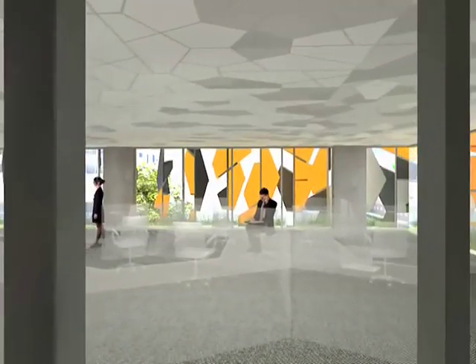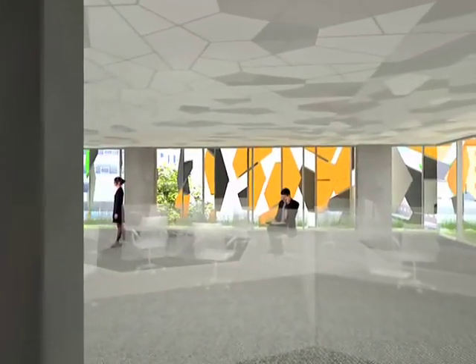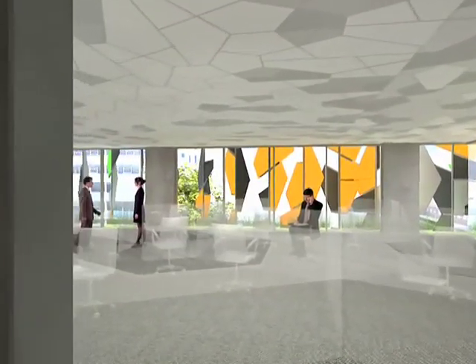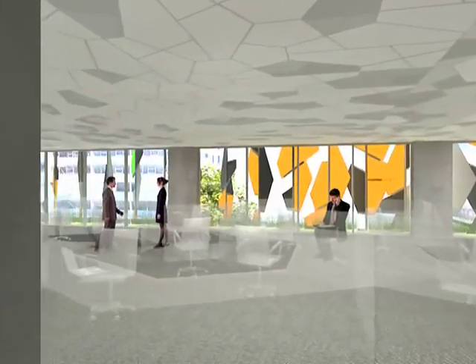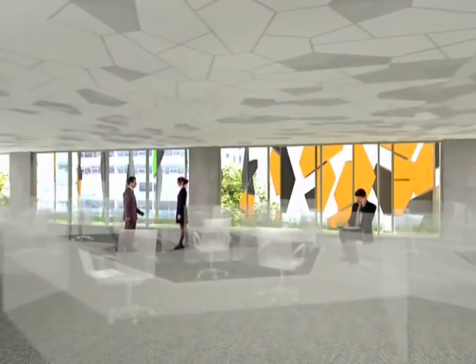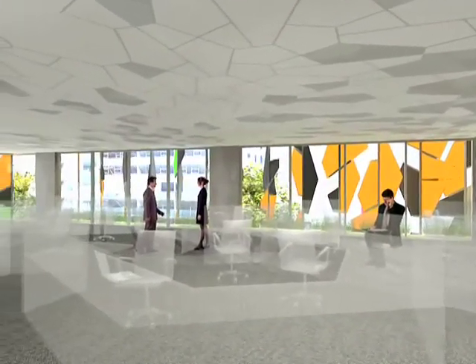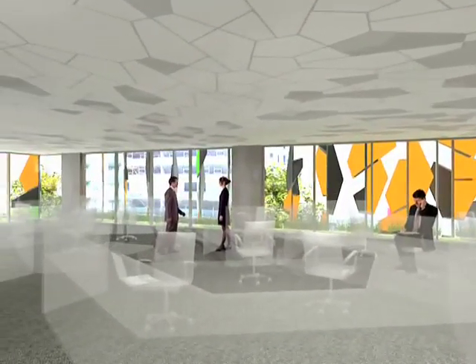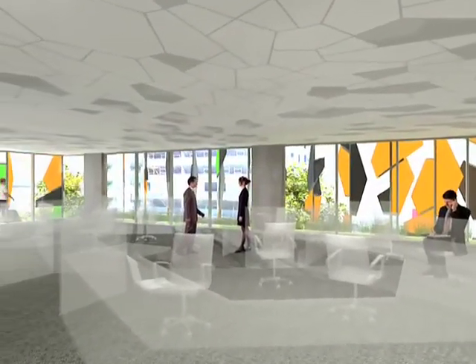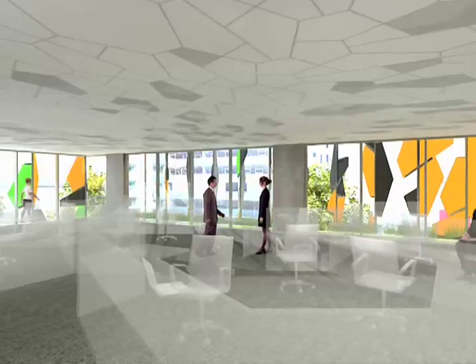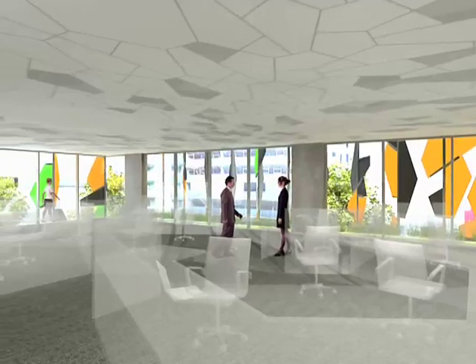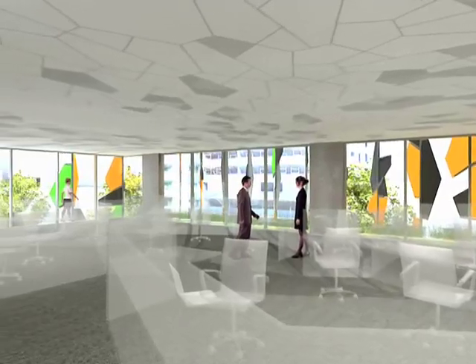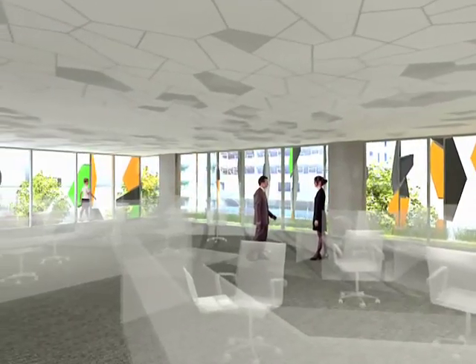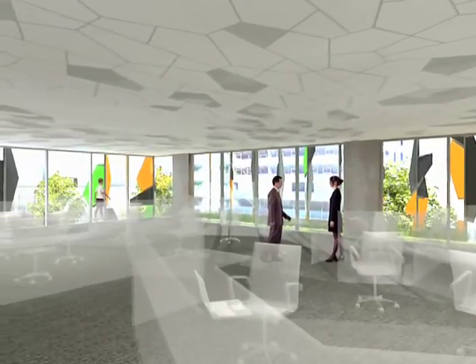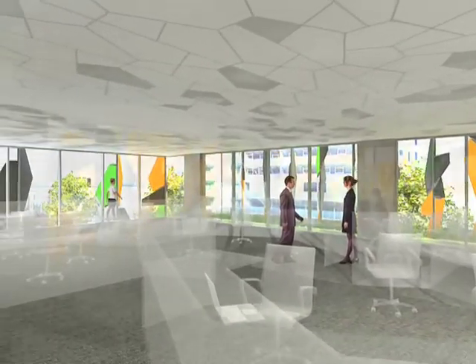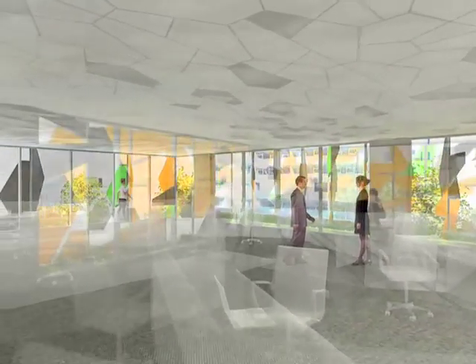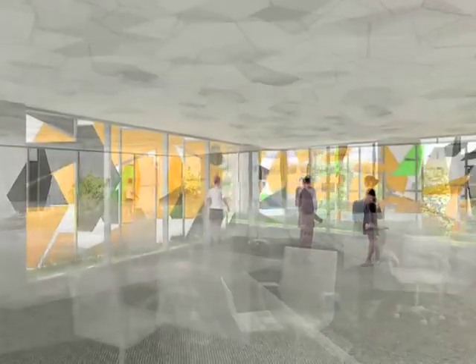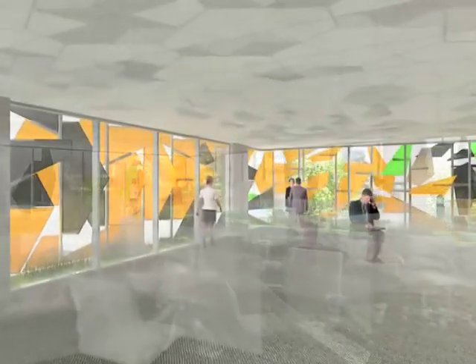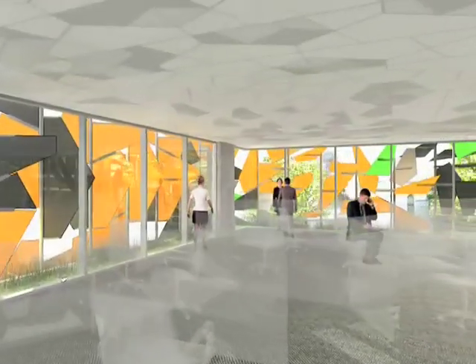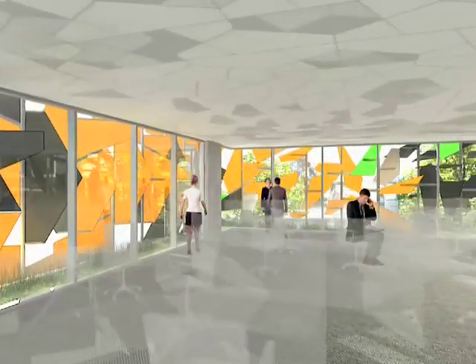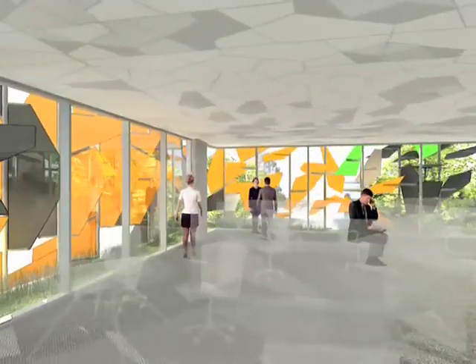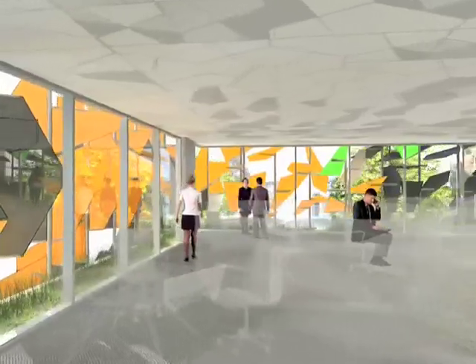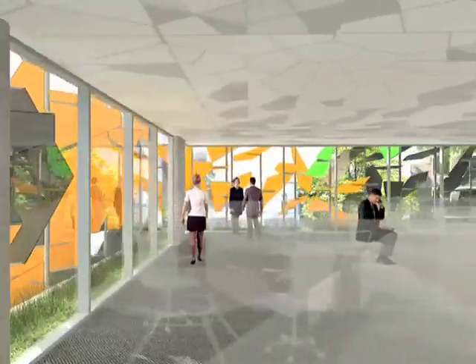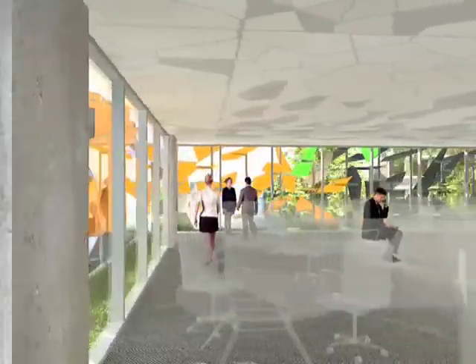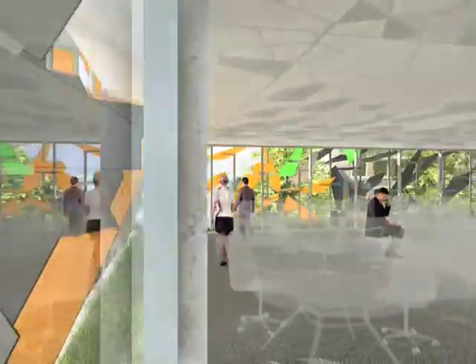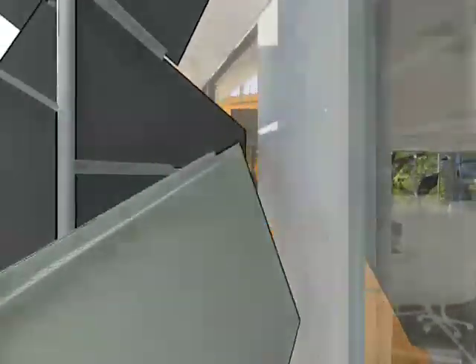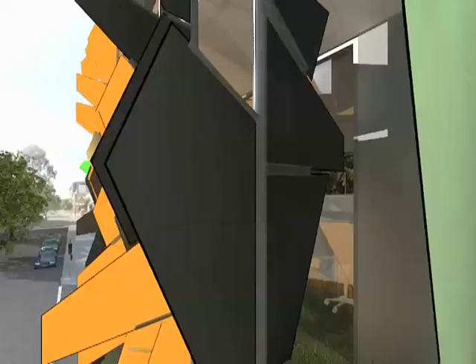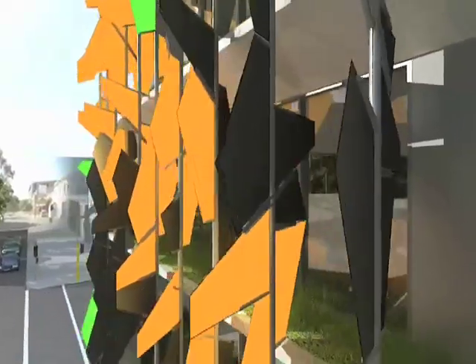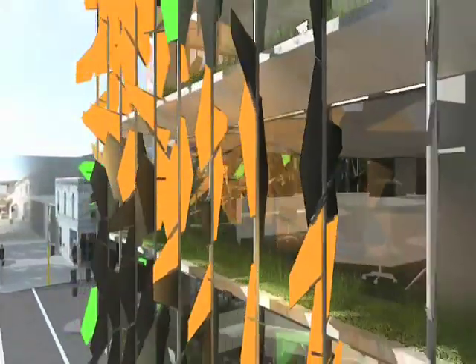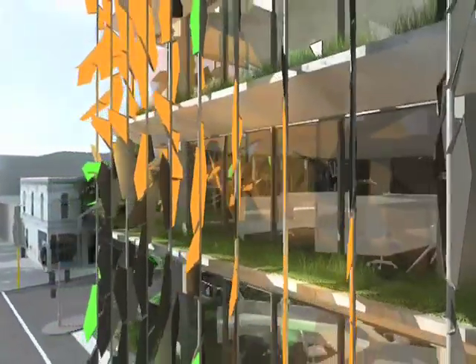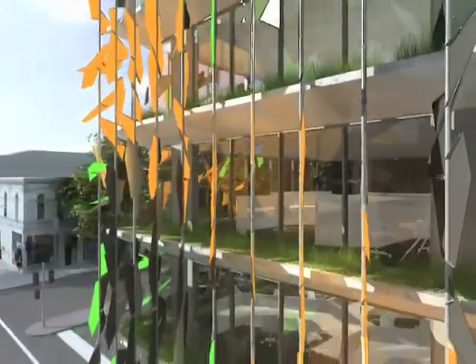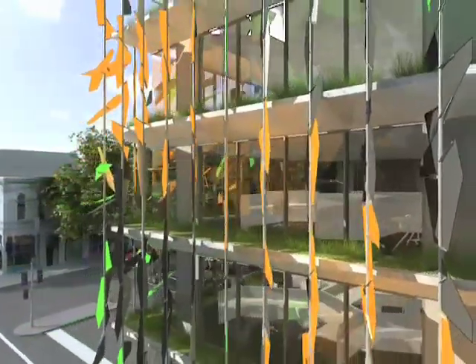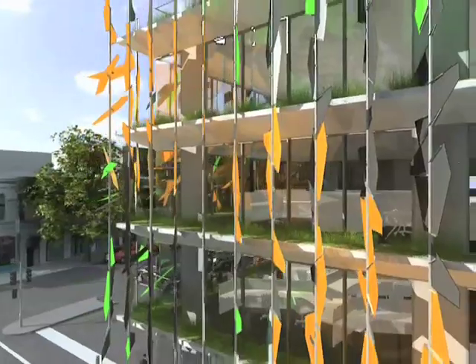Exposed concrete ceiling slabs will contain pipes carrying cooled water for temperature control. Grey water will be recycled through a reedbed system that also acts to shade the windows.